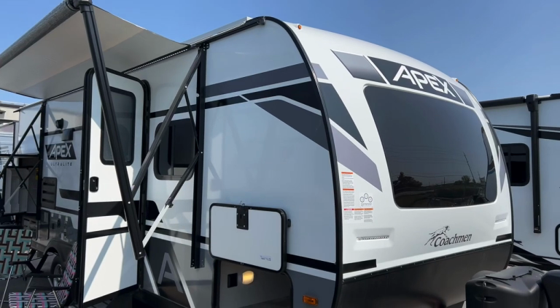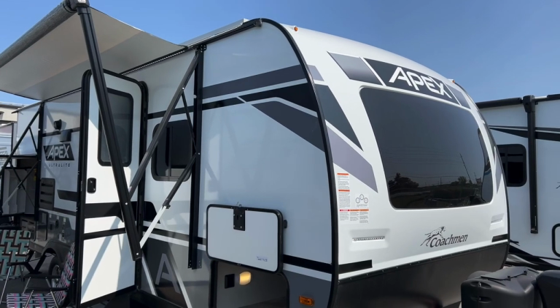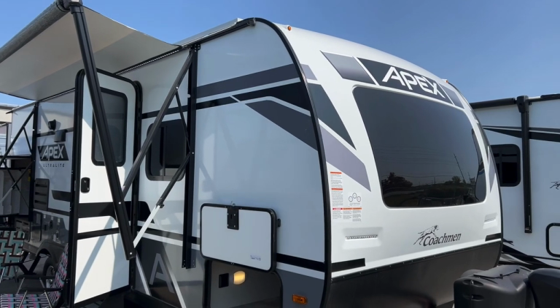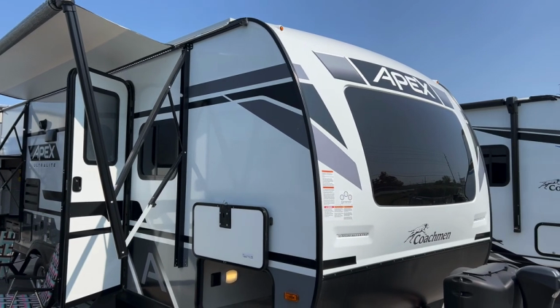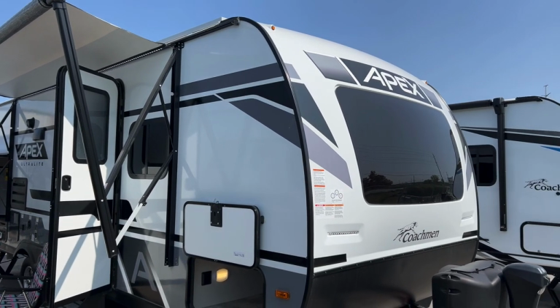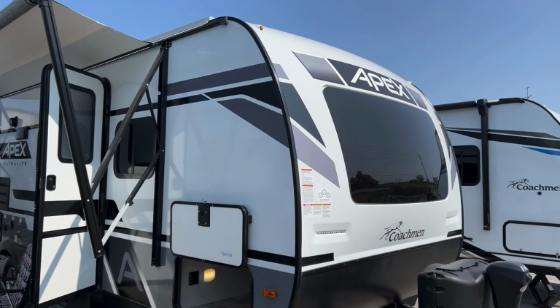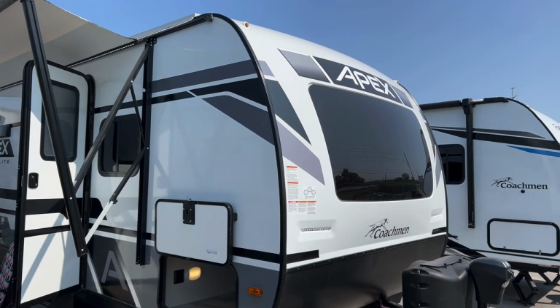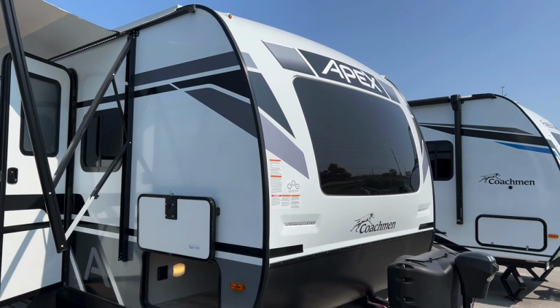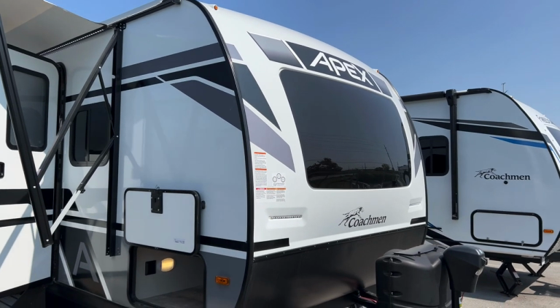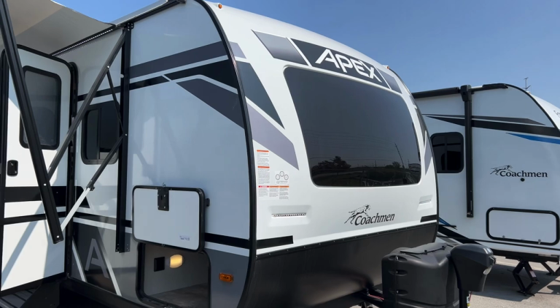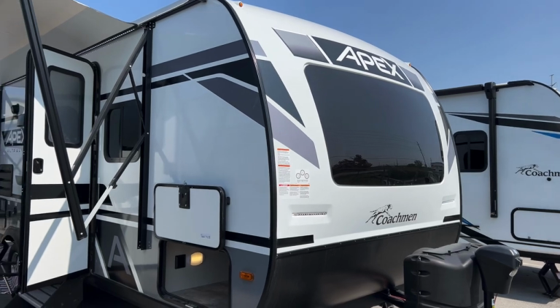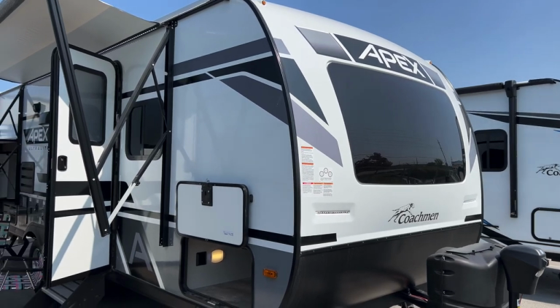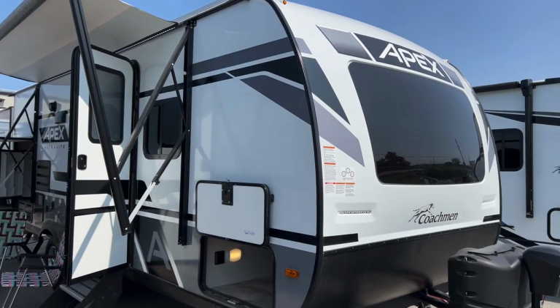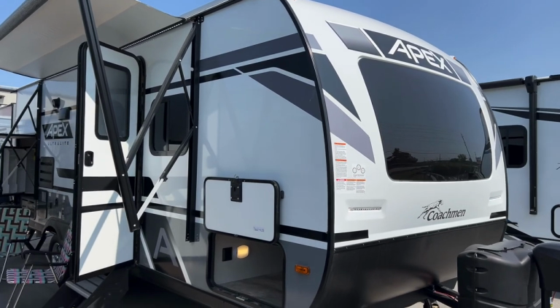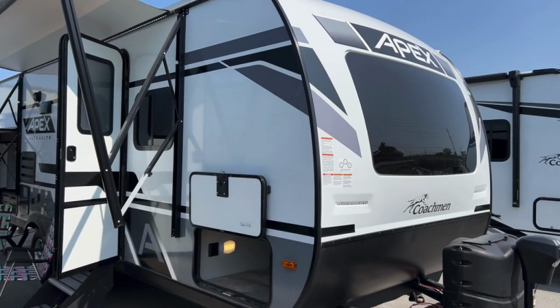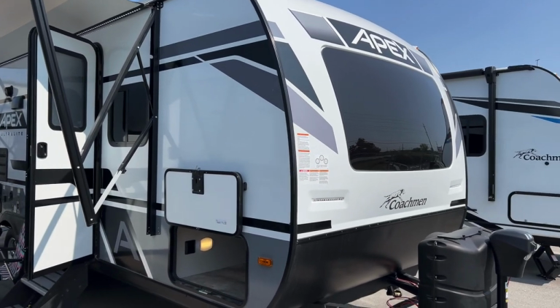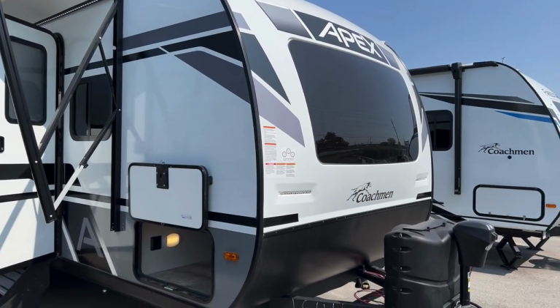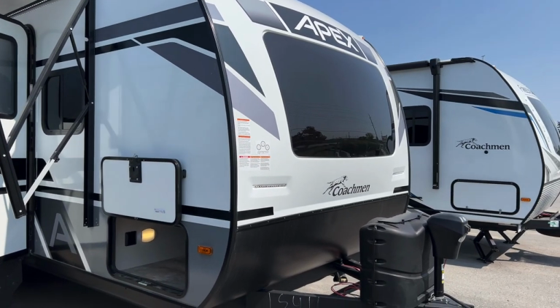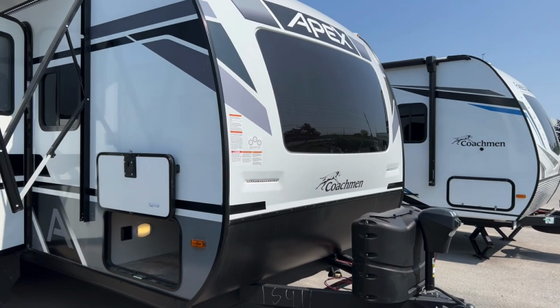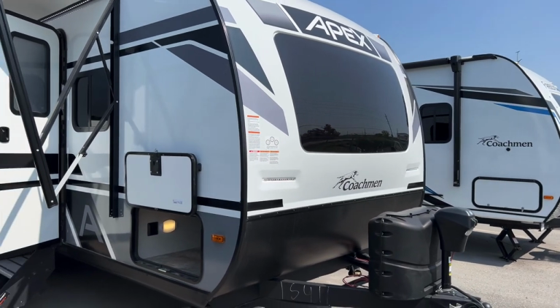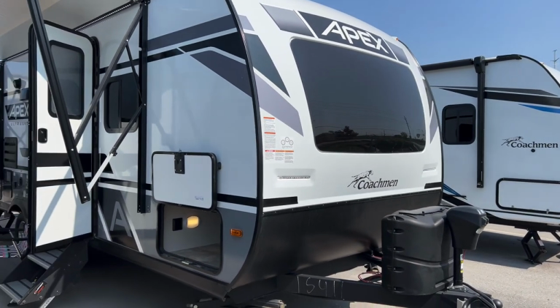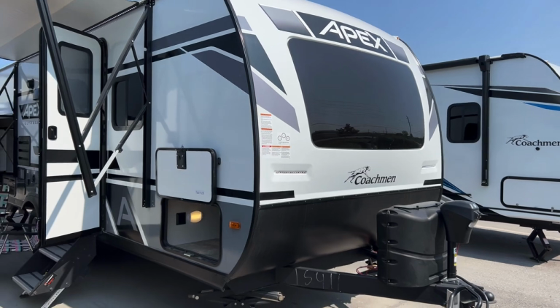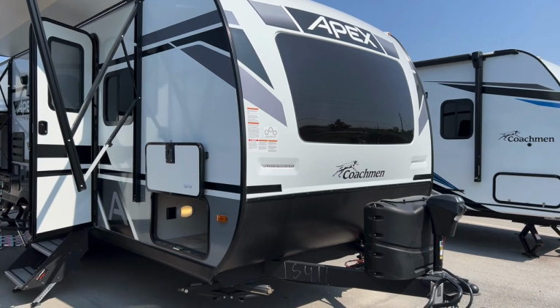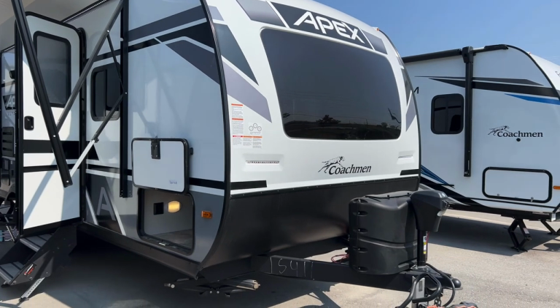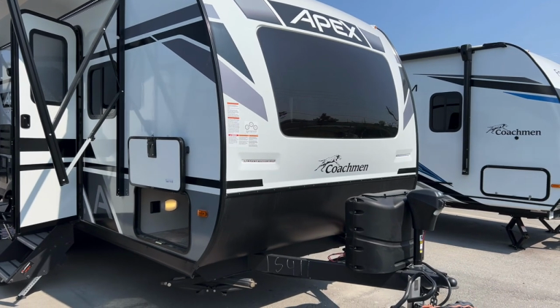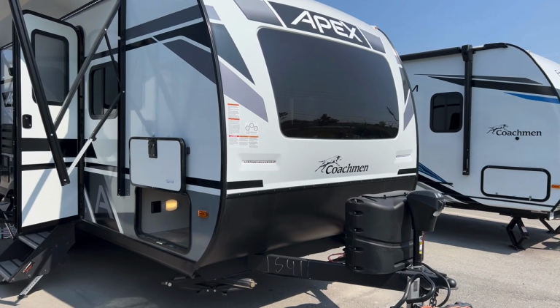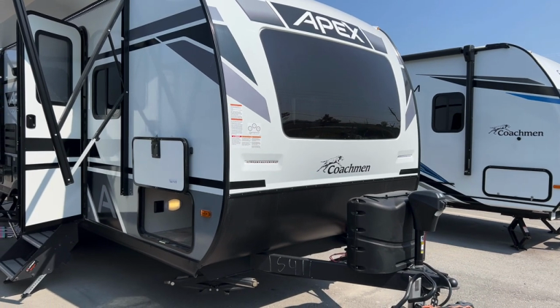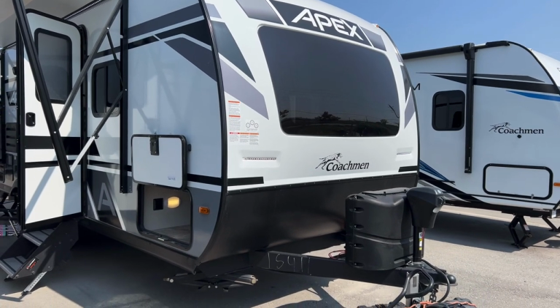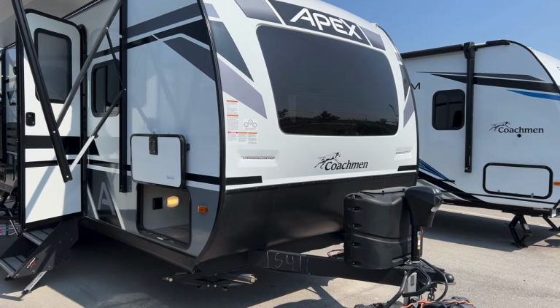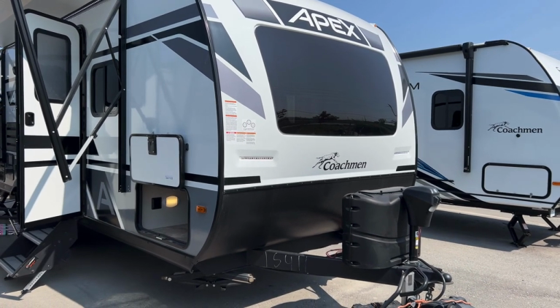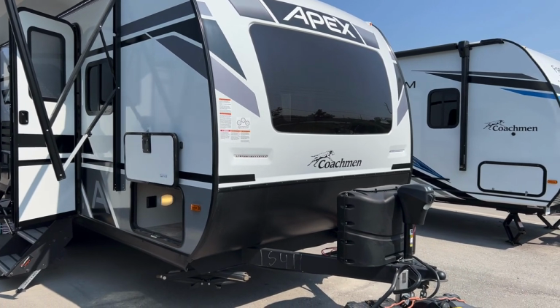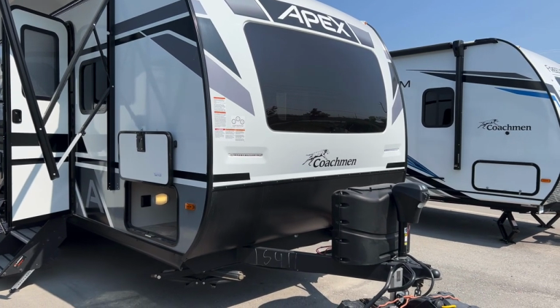Hello folks, welcome back to Primo RV Center here in Ottawa. My name is Dave and we've got a beautiful trailer here — it's a 2023 215 RBK Apex Ultralight. It's got a lot of nice features for couples and we're going to show you all the awesome things it has to offer.